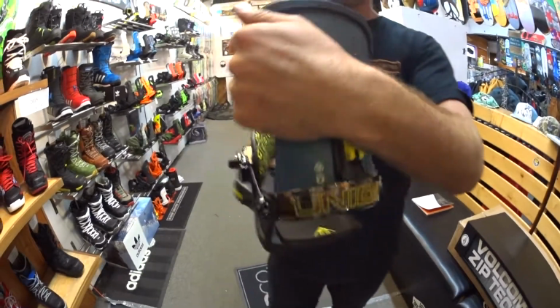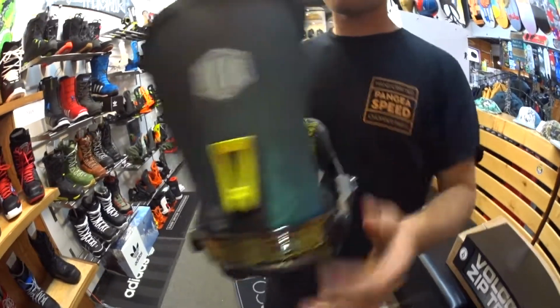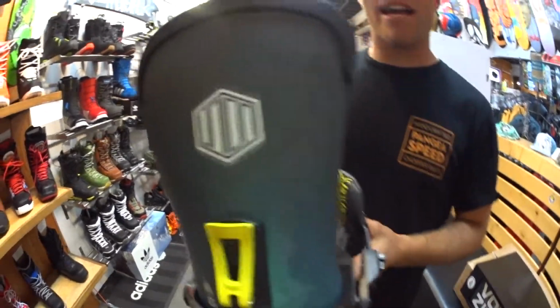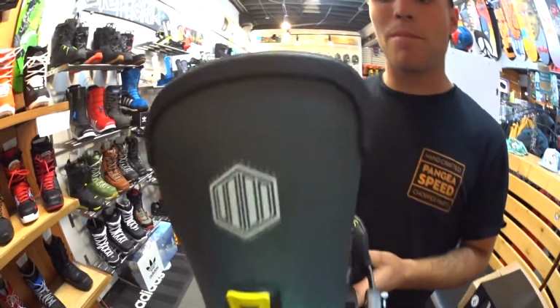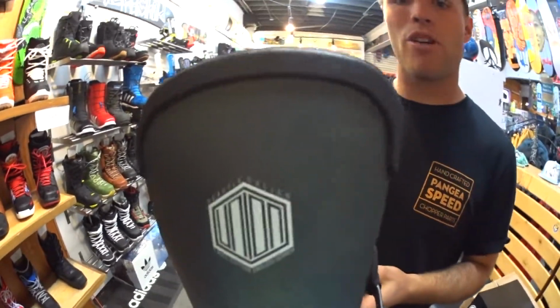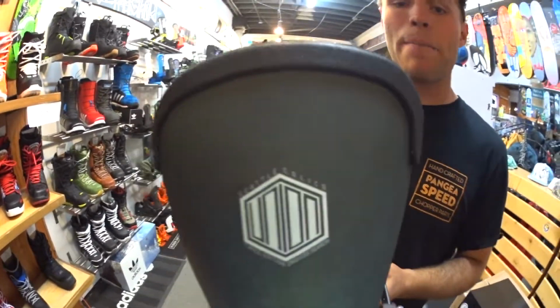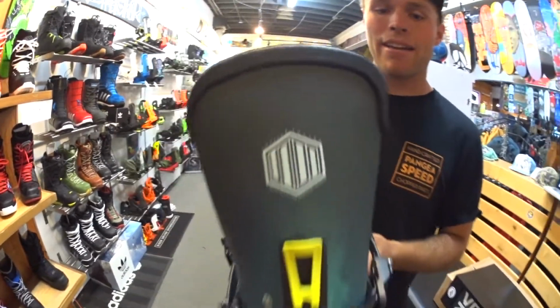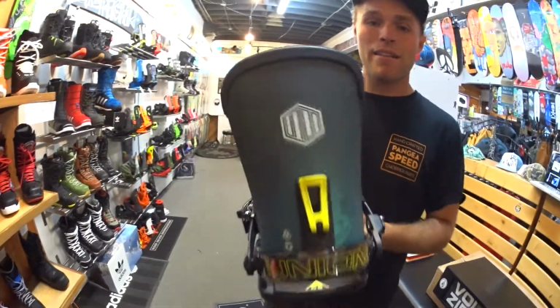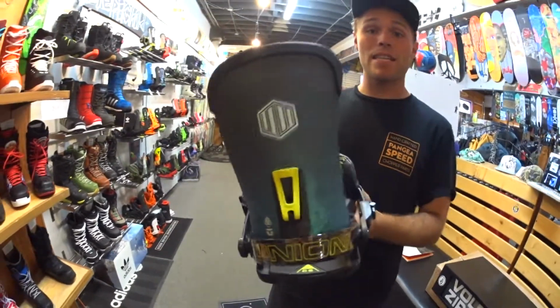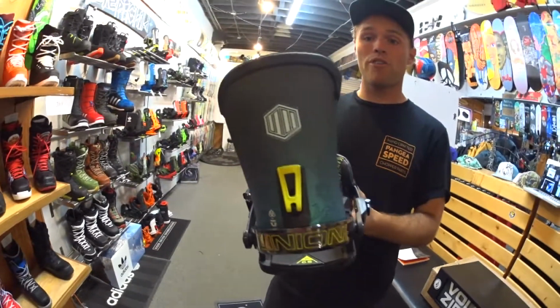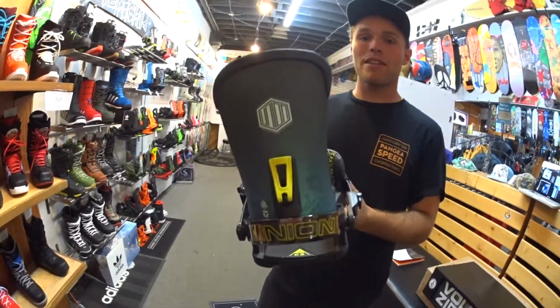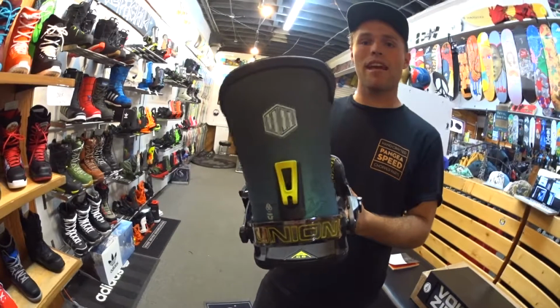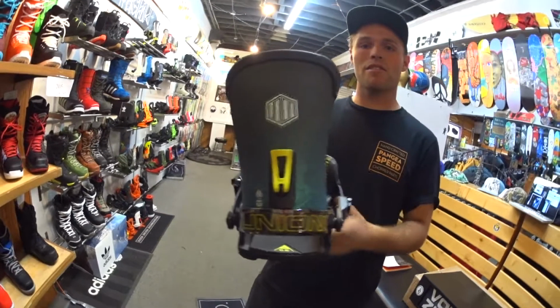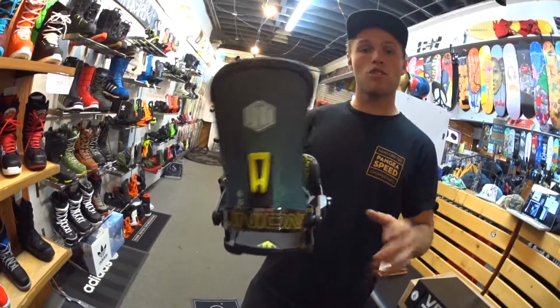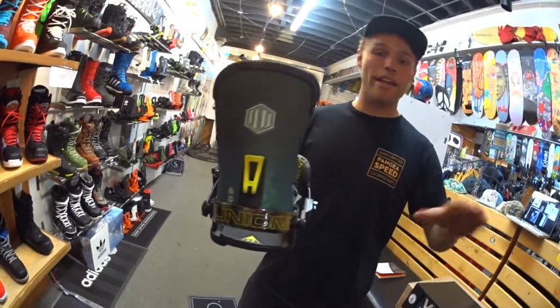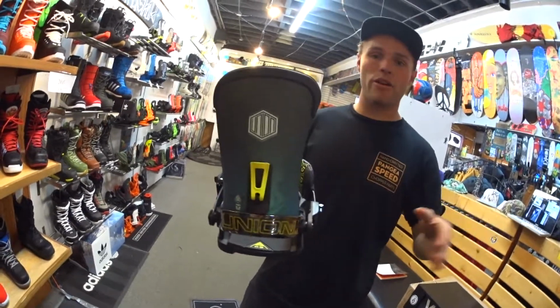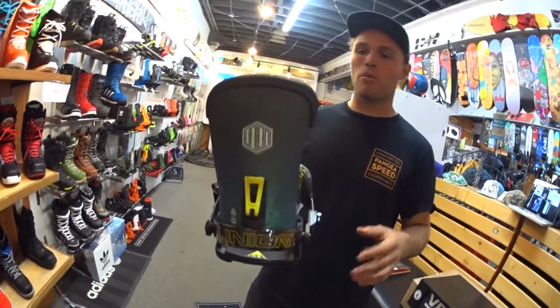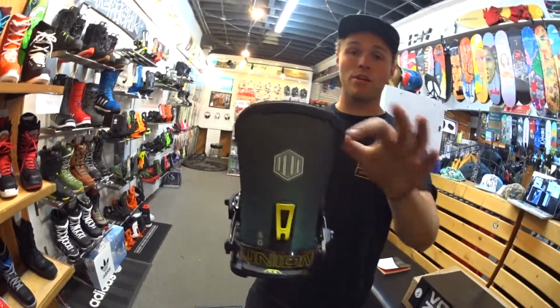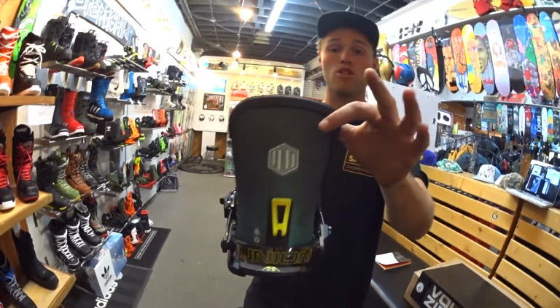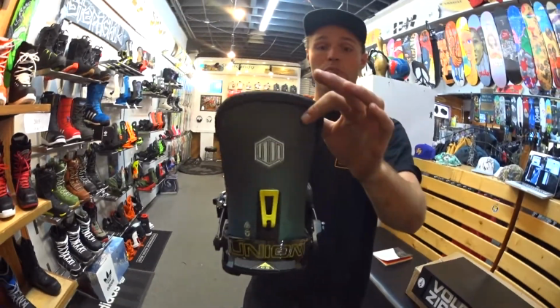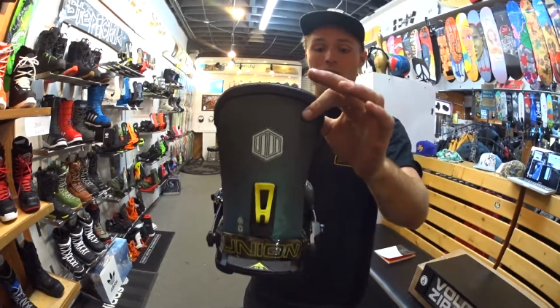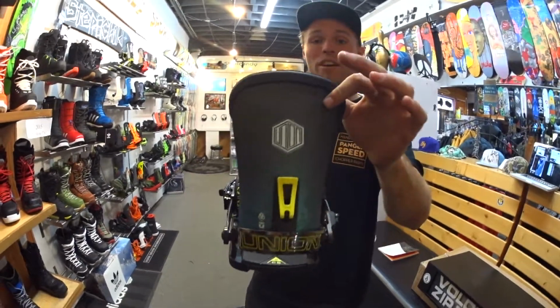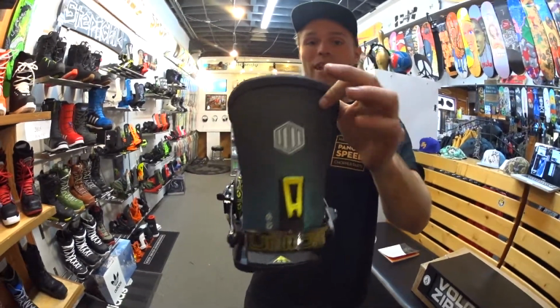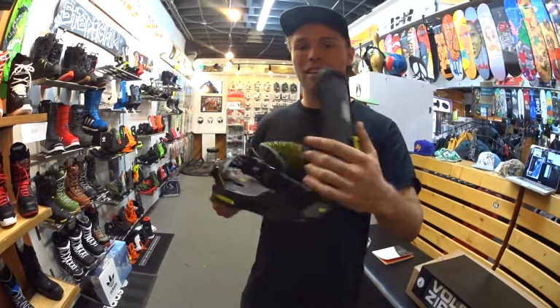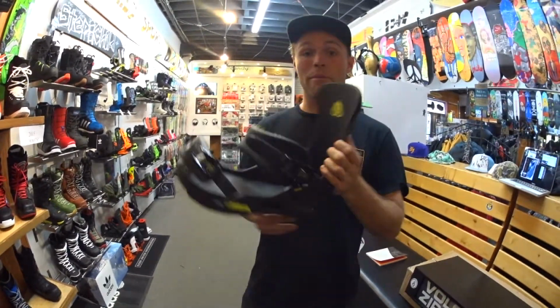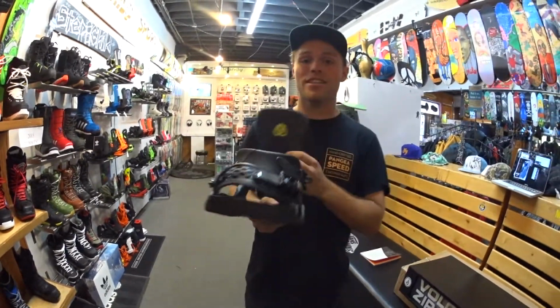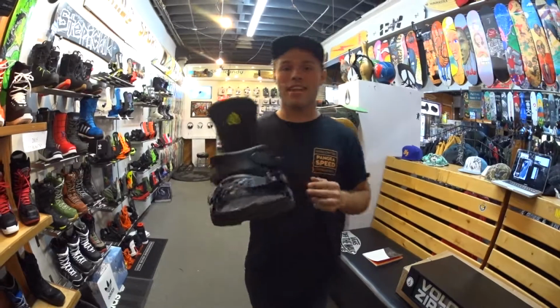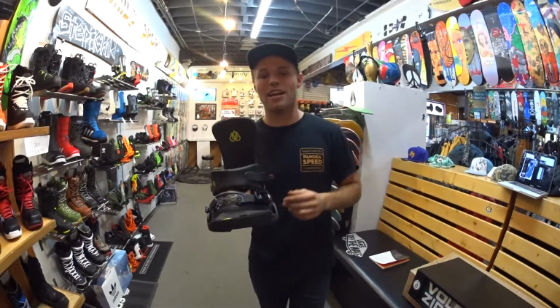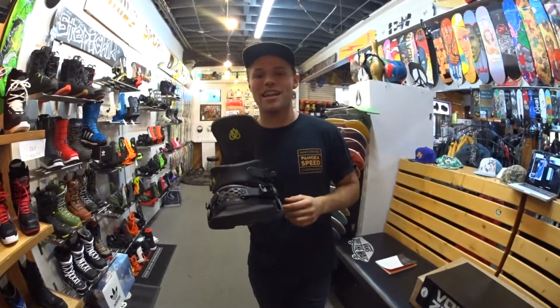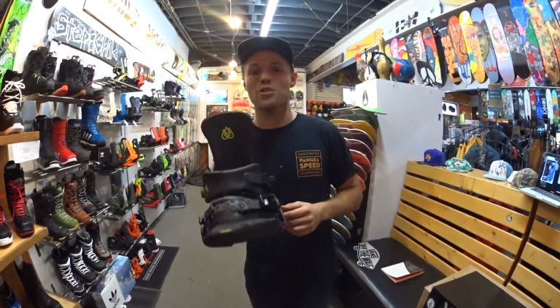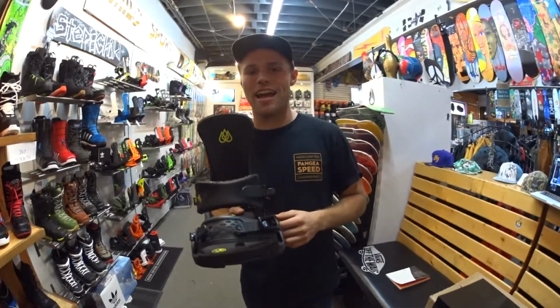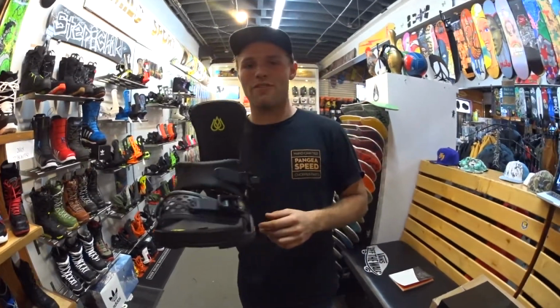But it's still super responsive and it's got the T-Rice design asymmetrical highback. This thing is perfect because it allows you to tweak it laterally while still being super responsive from front to back. Come in and check this thing out — it comes in at $299.95.